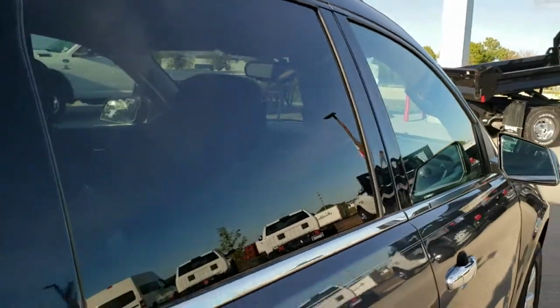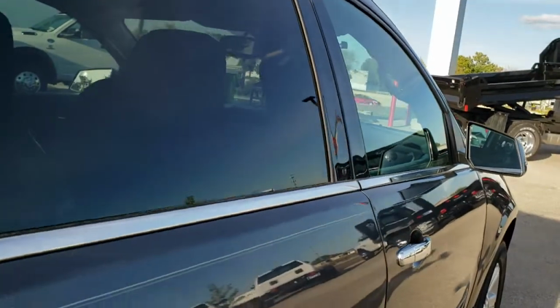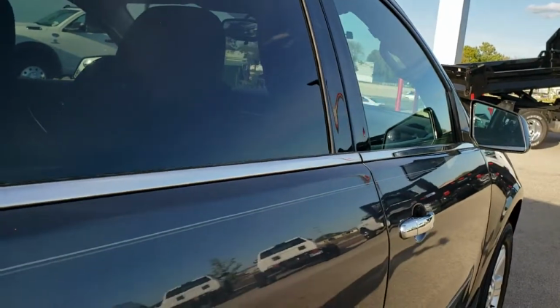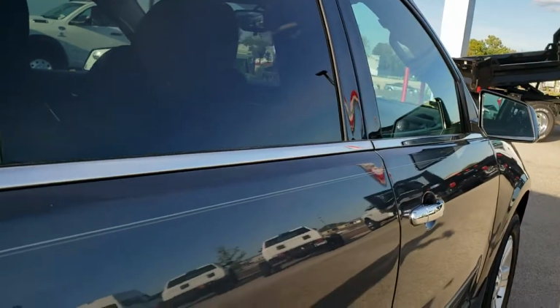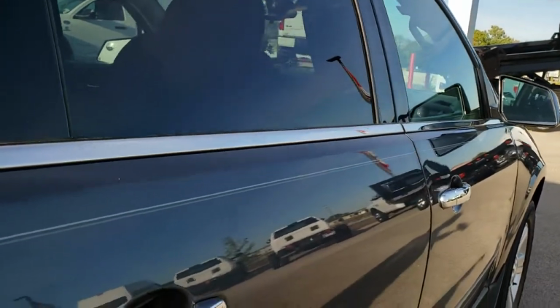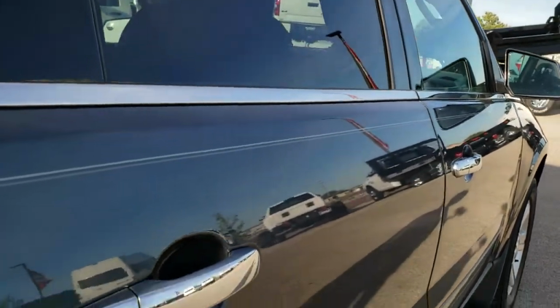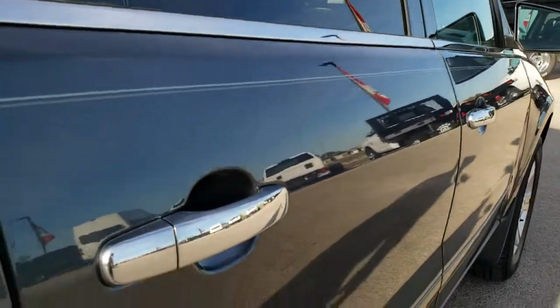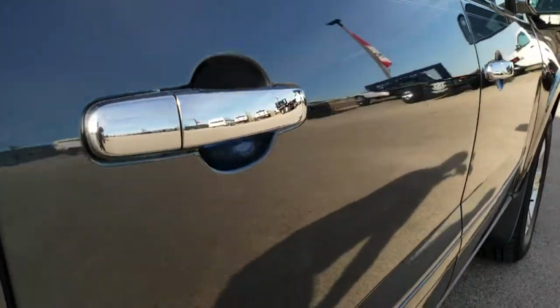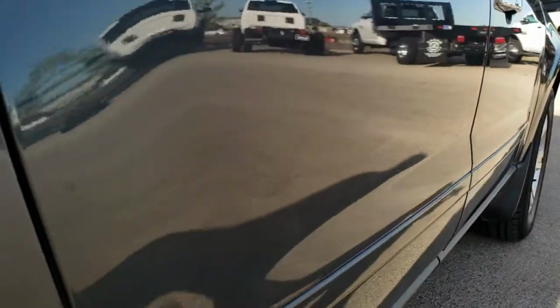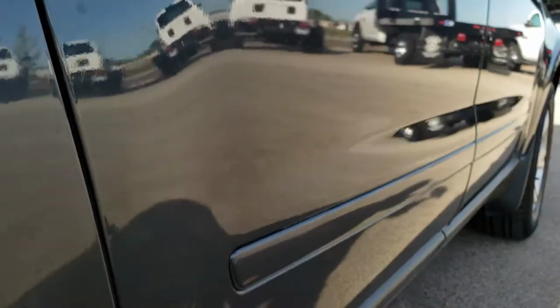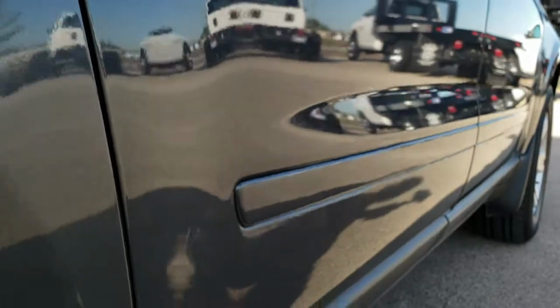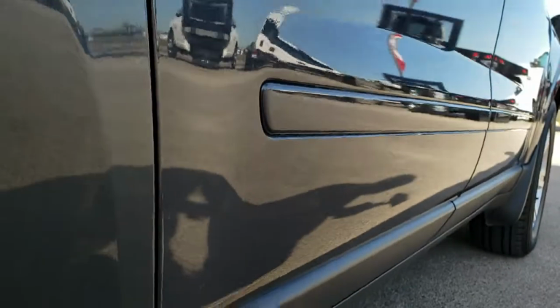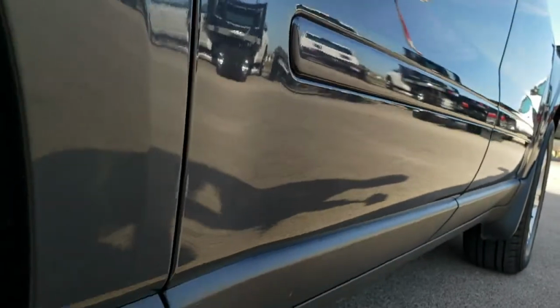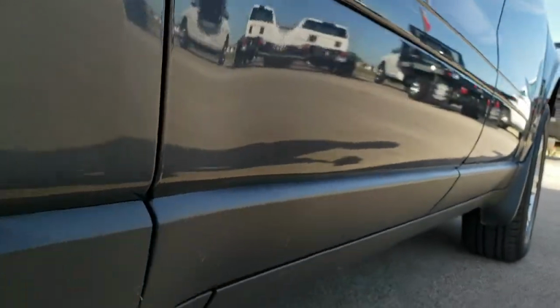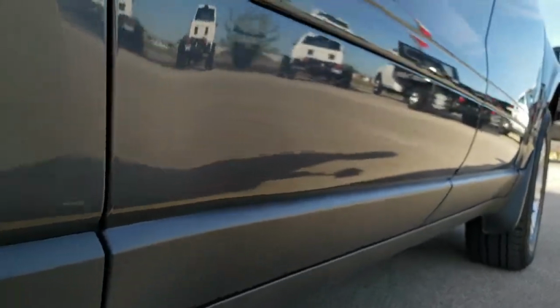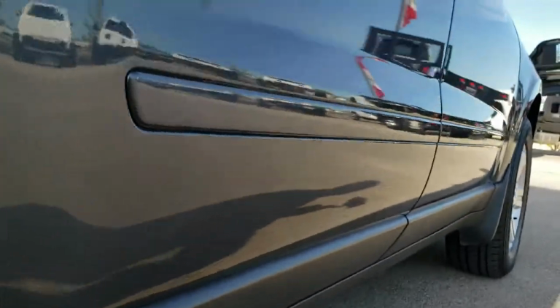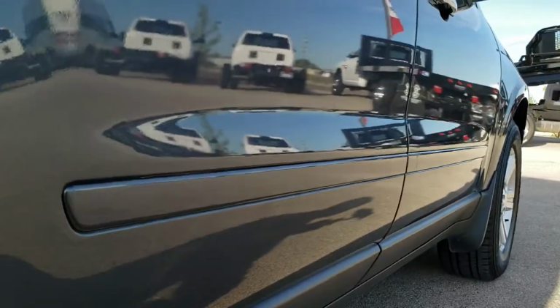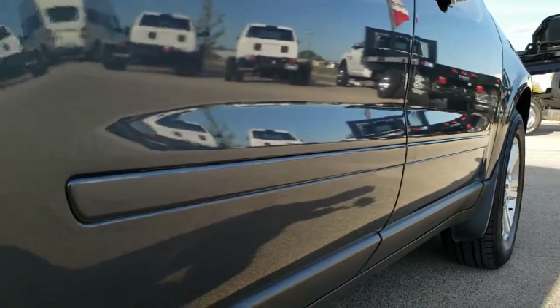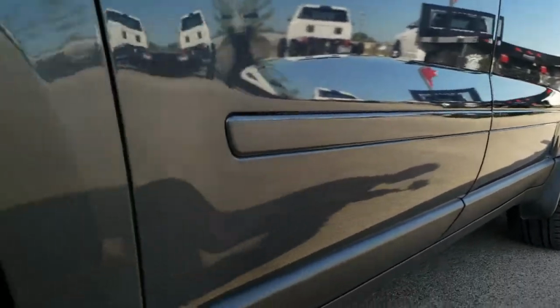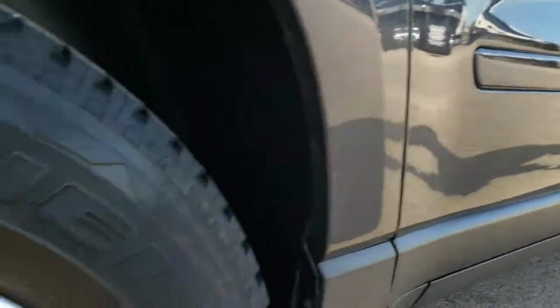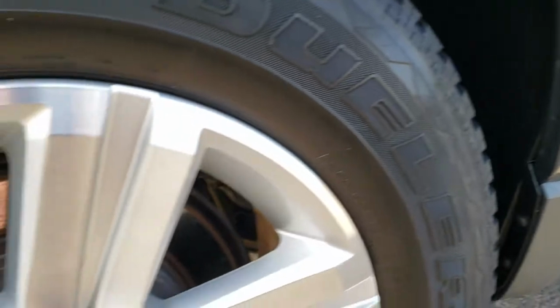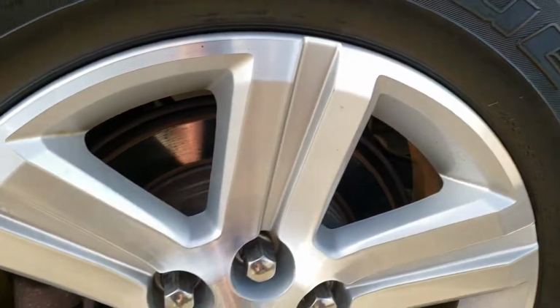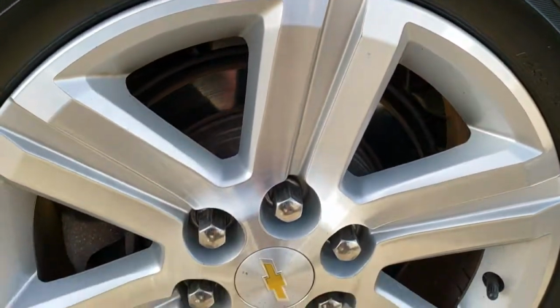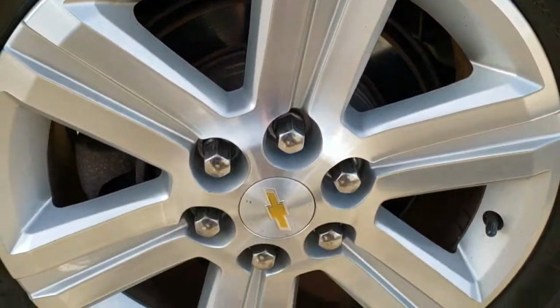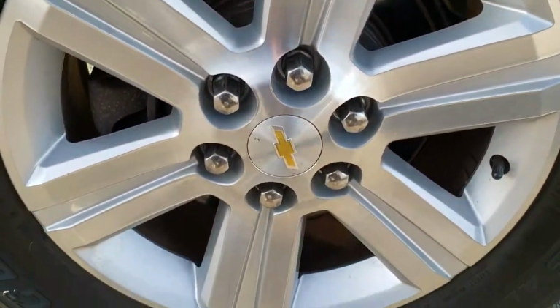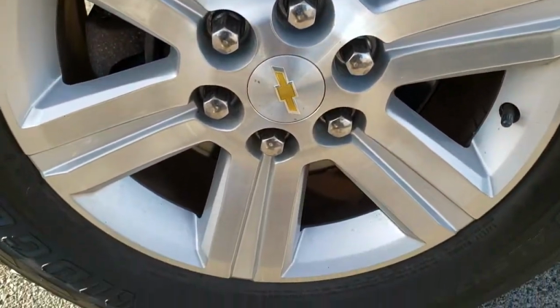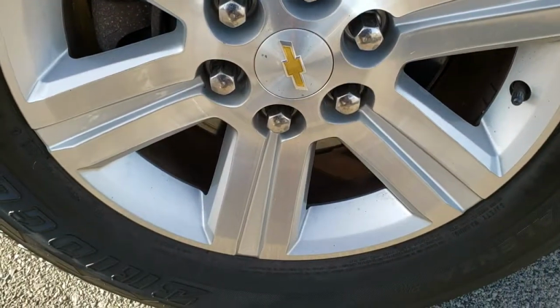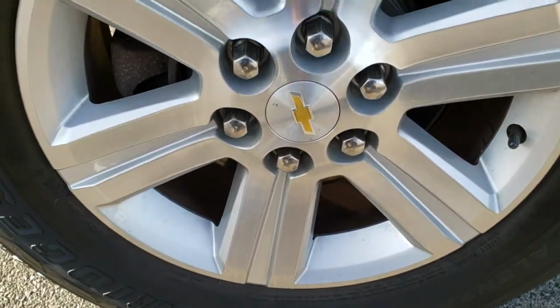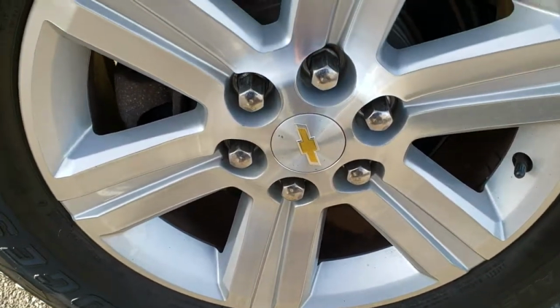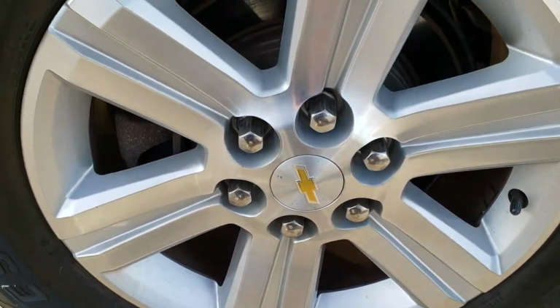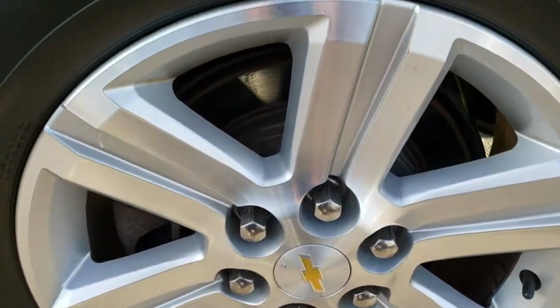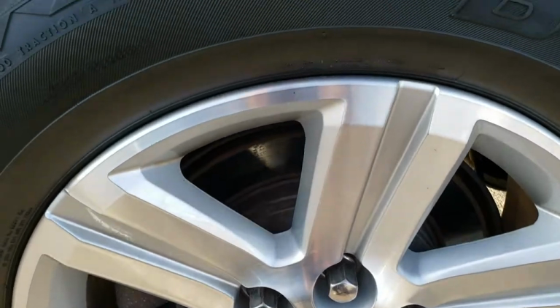We offer a Summit Auto Fast Pass option where you can apply for financing, get pre-approved, even check out your payments, and appraise your trade right from our website. So that when you get here all you've got to do is drive the vehicle, love it, and take it home.